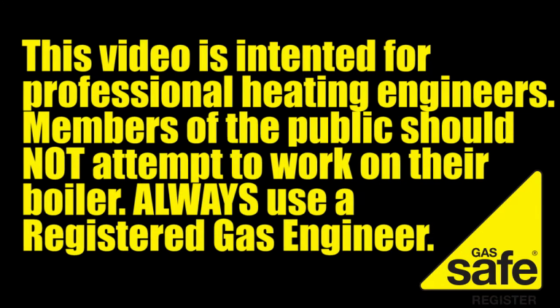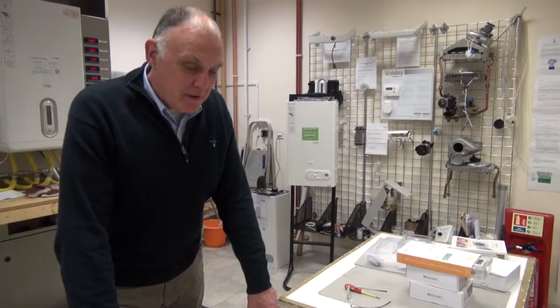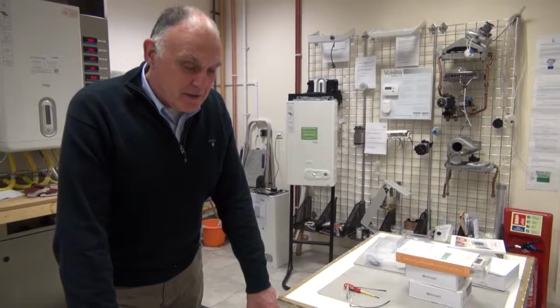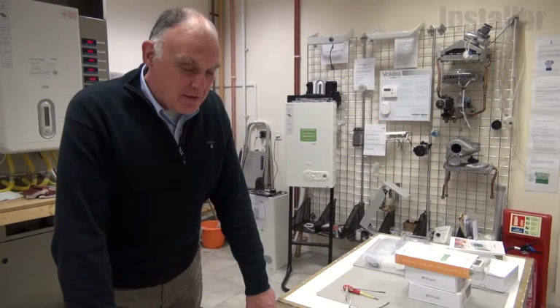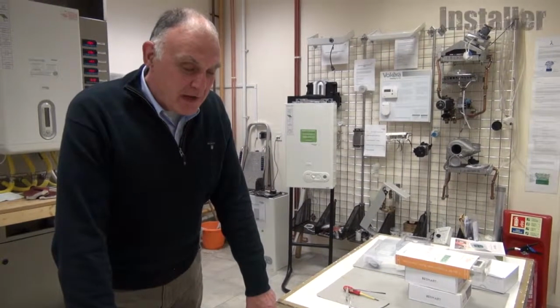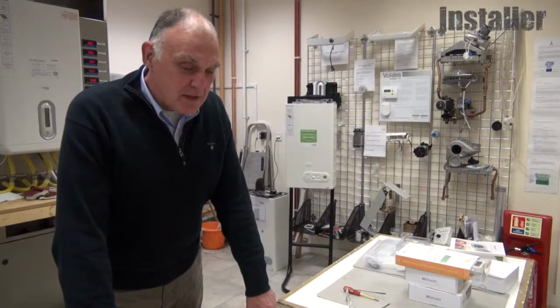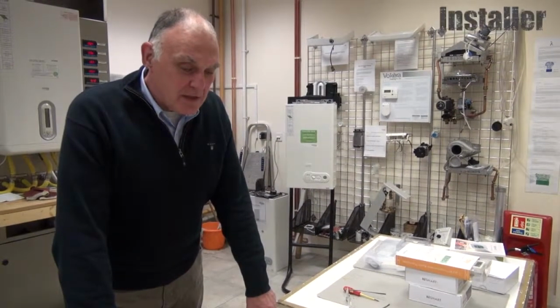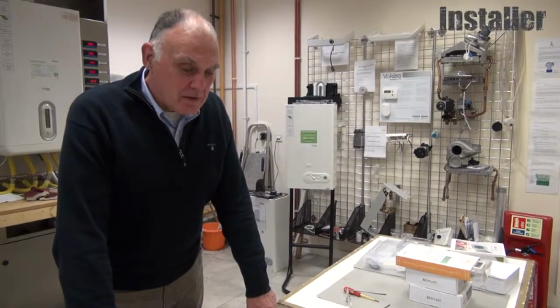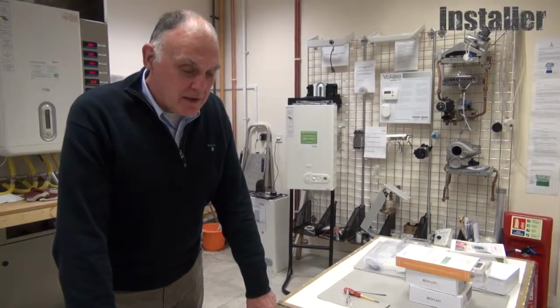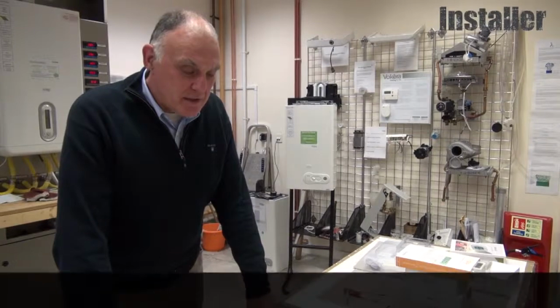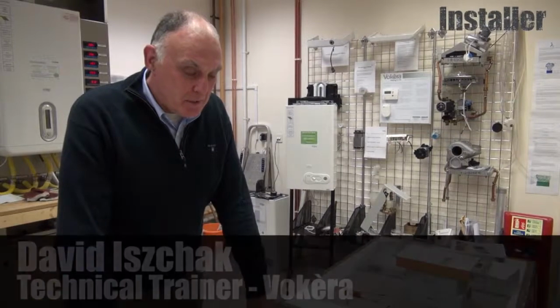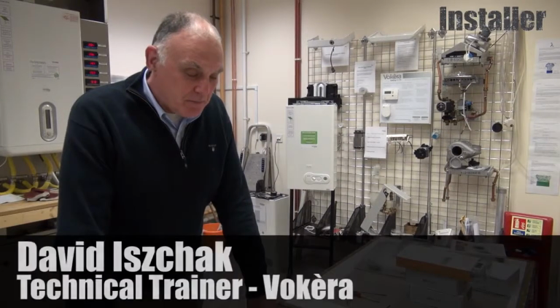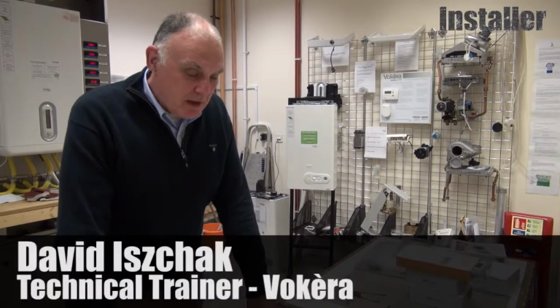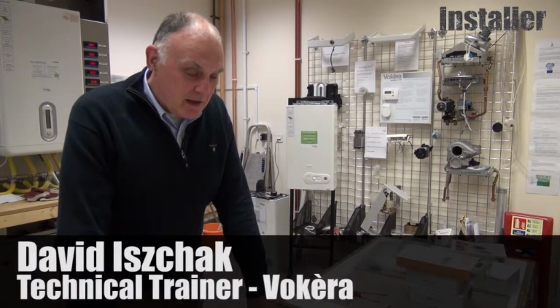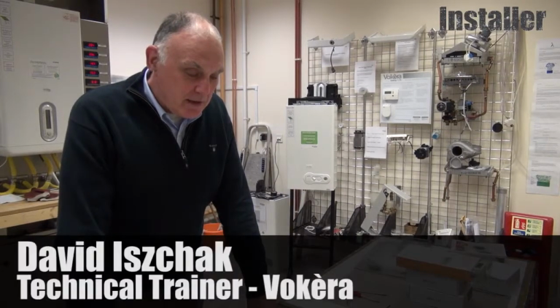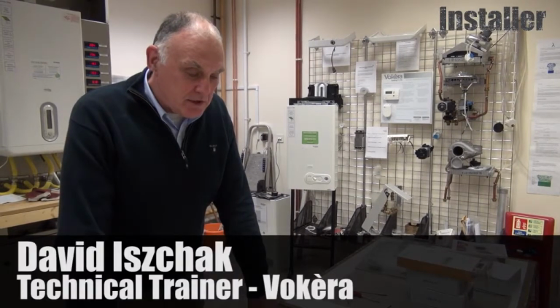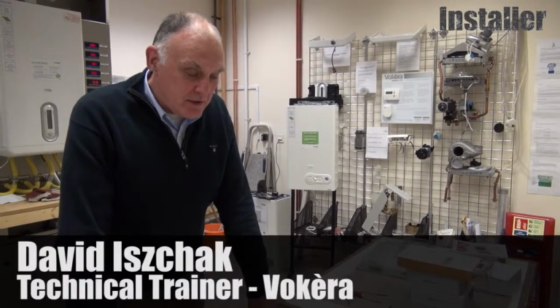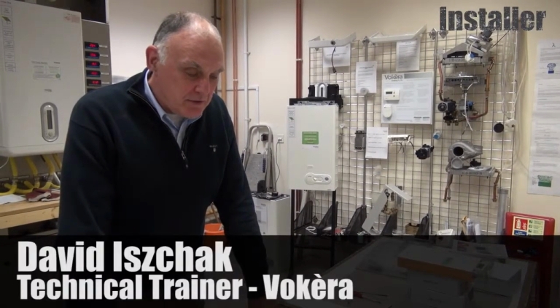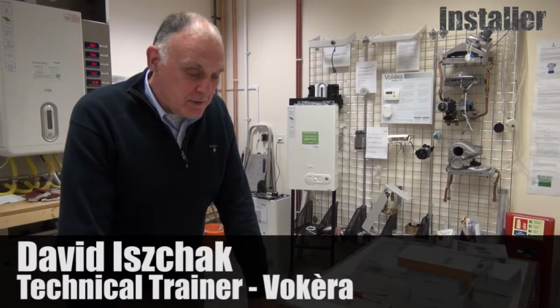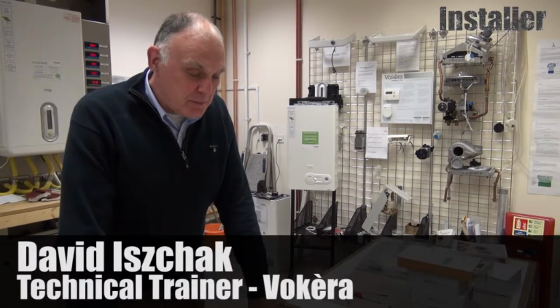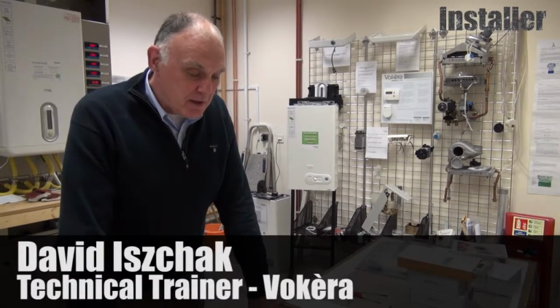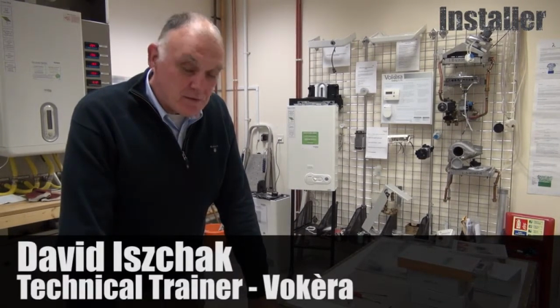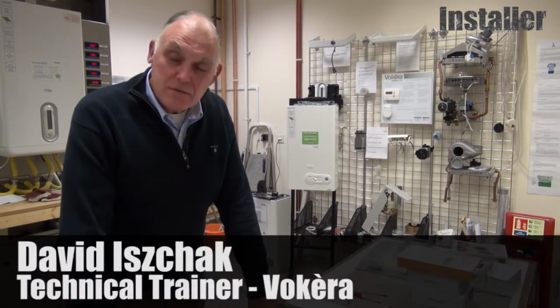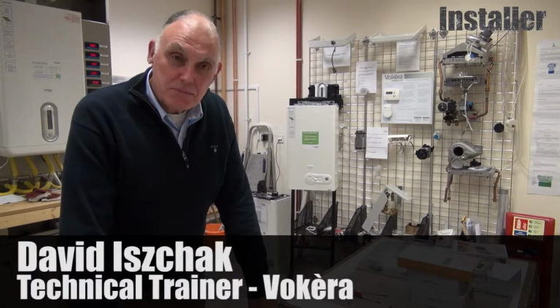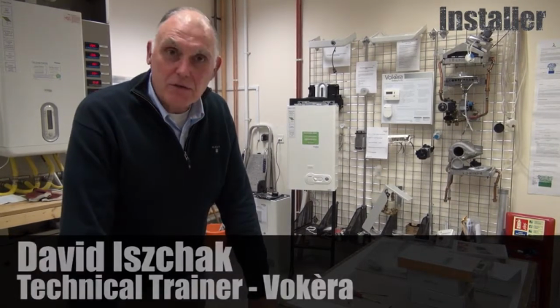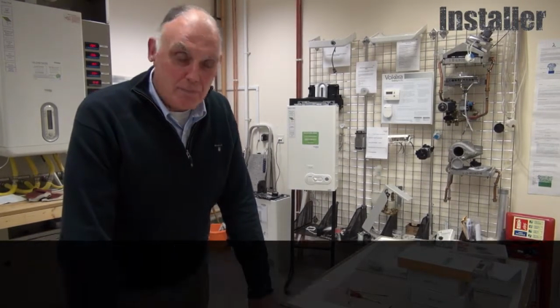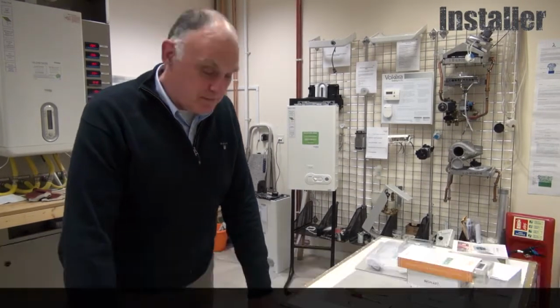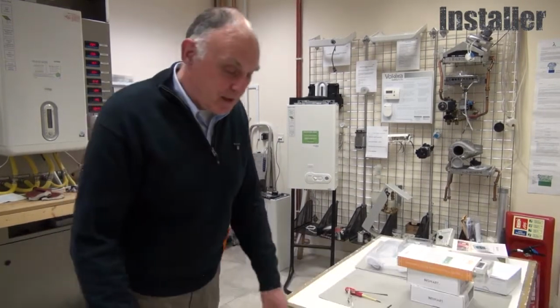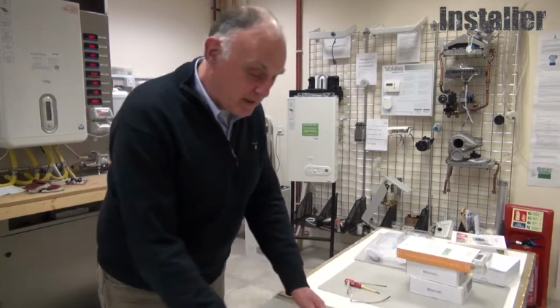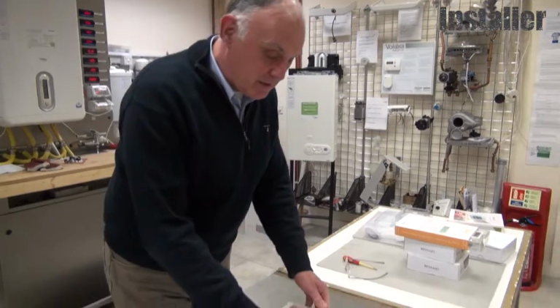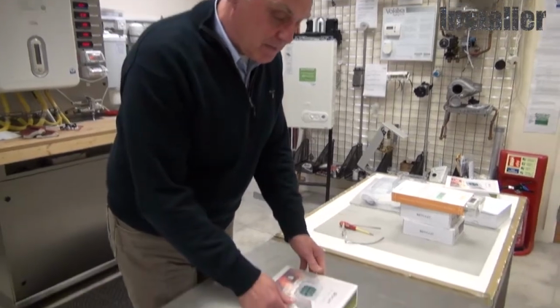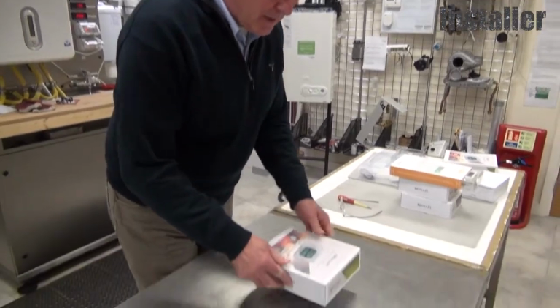We're at Vokera's London Colney Training Centre, here to show you the Be Smart Smarter Wrap and Thermostat.